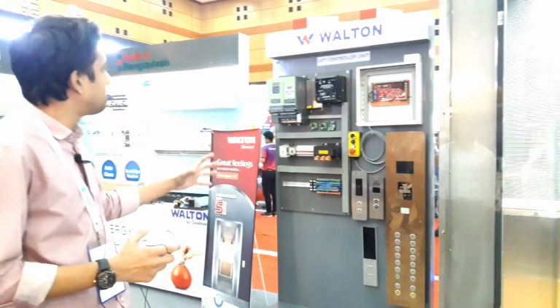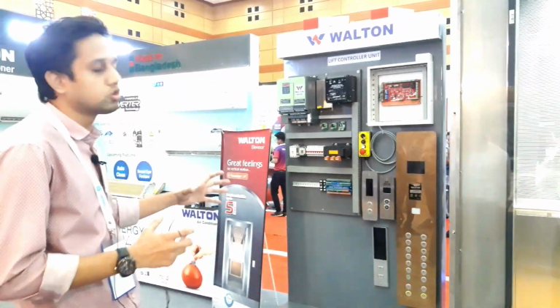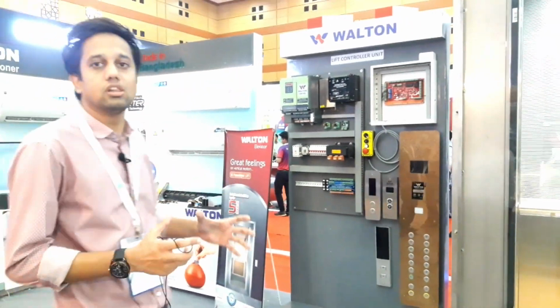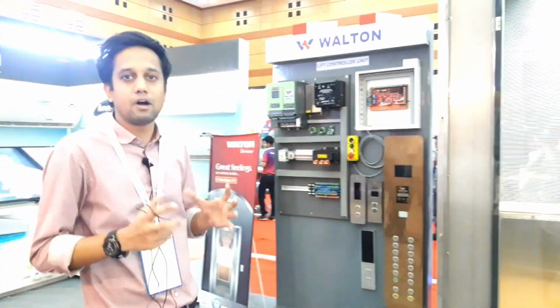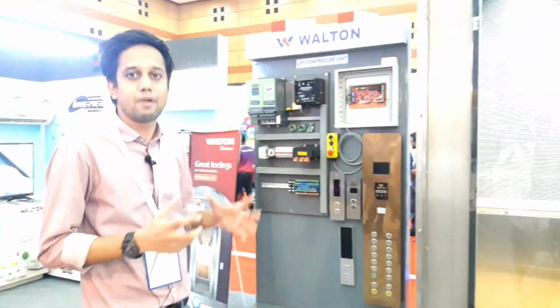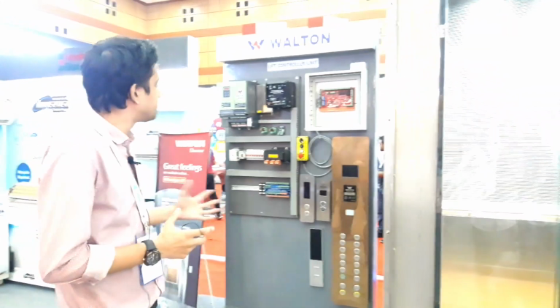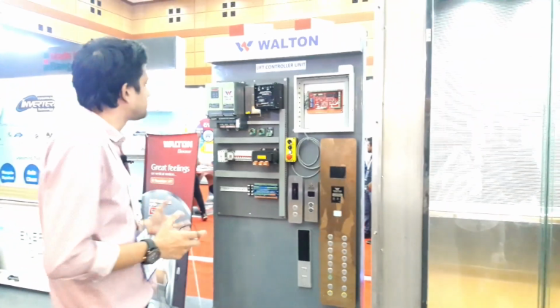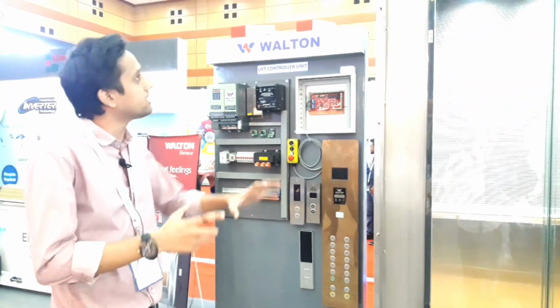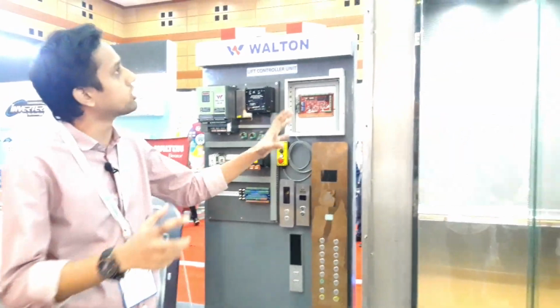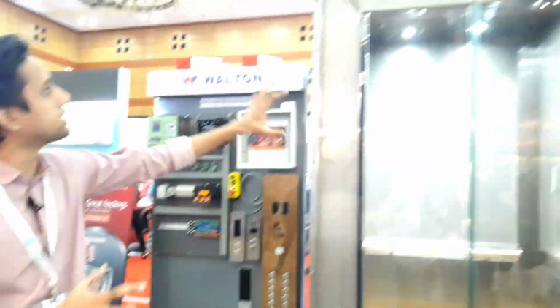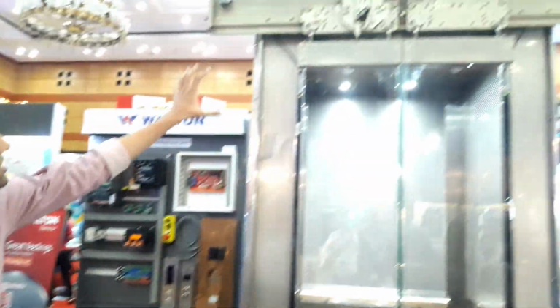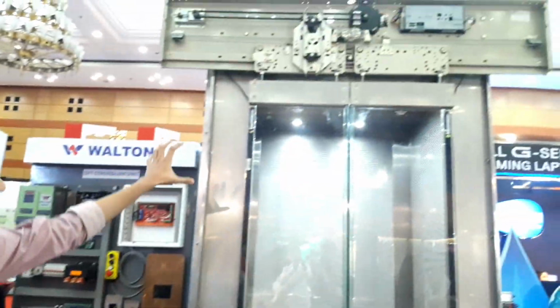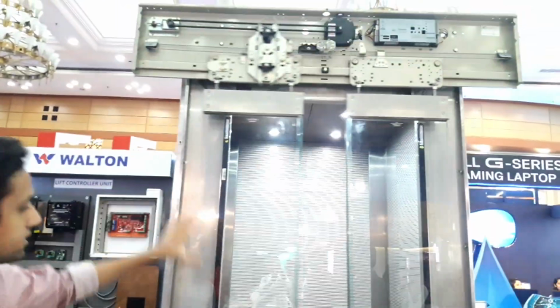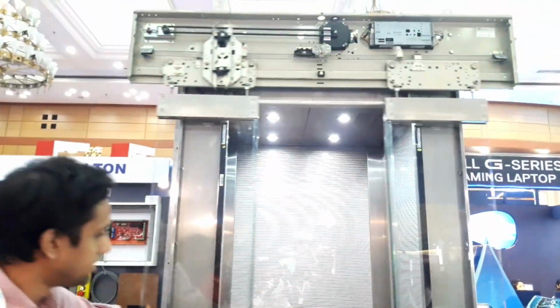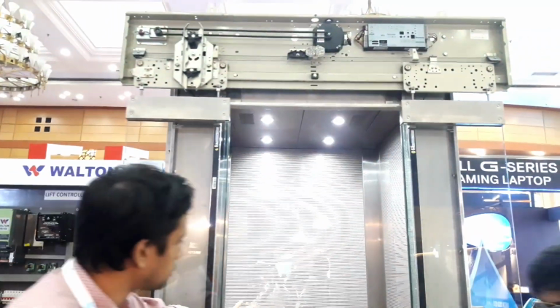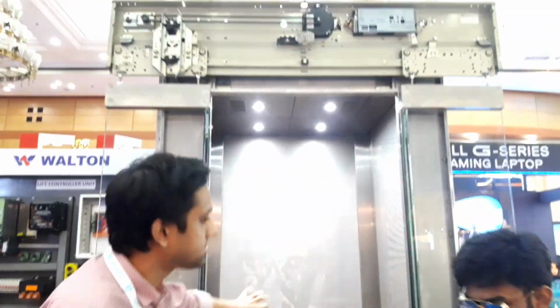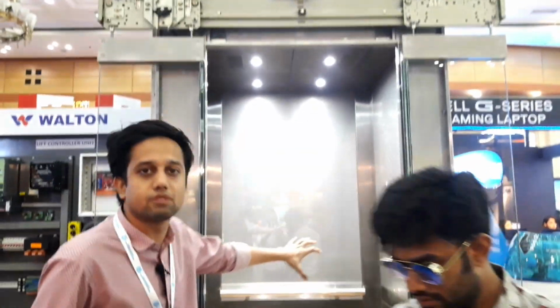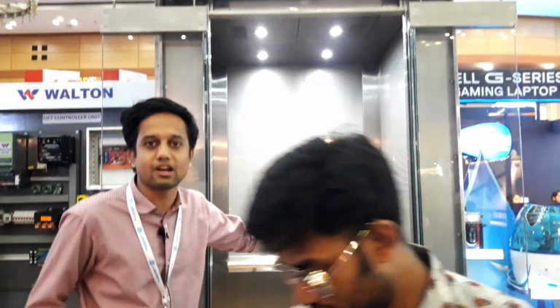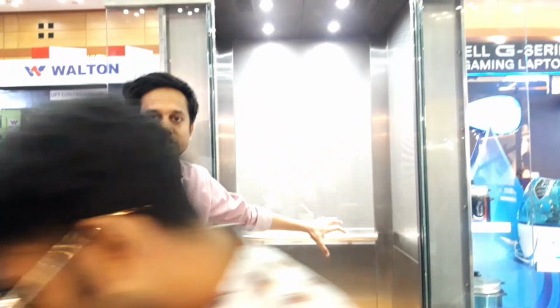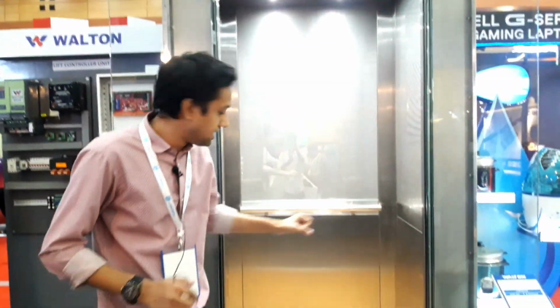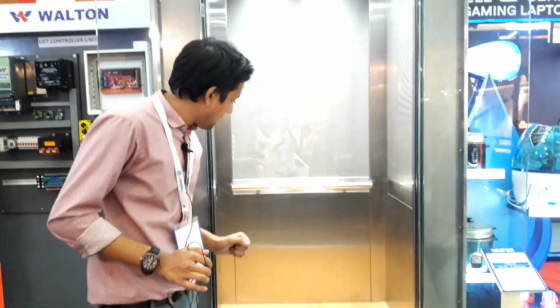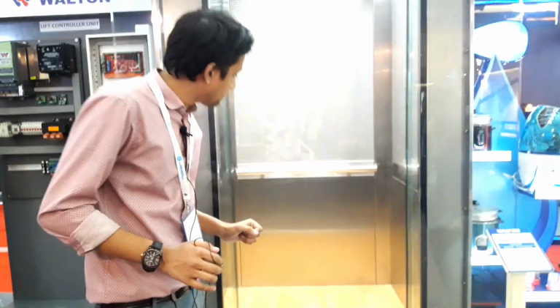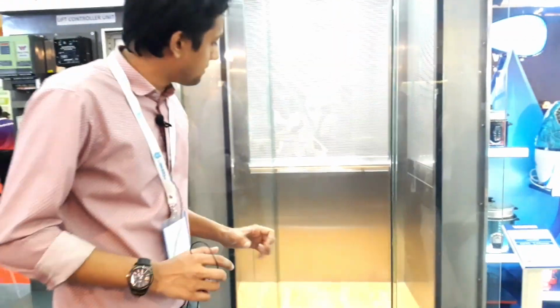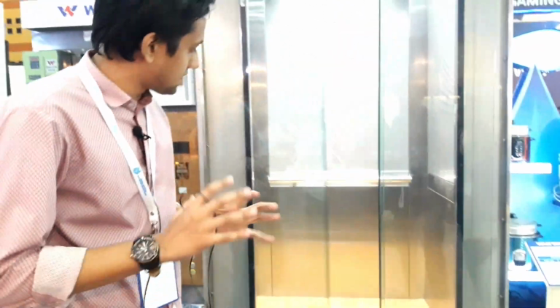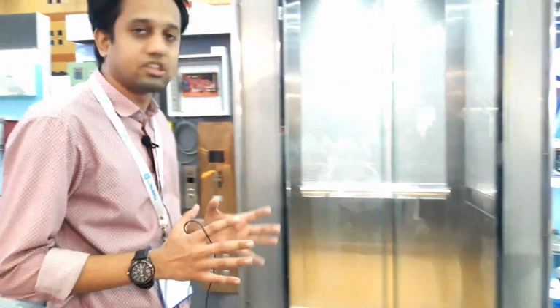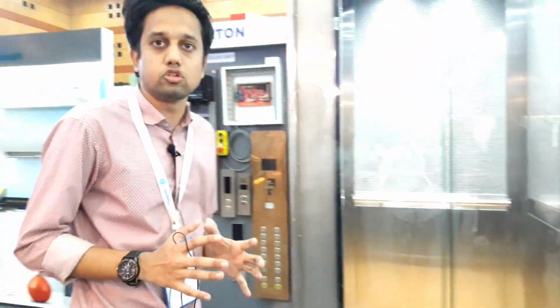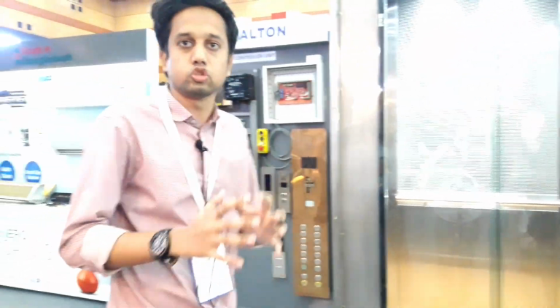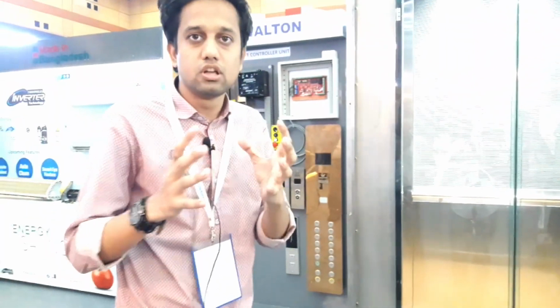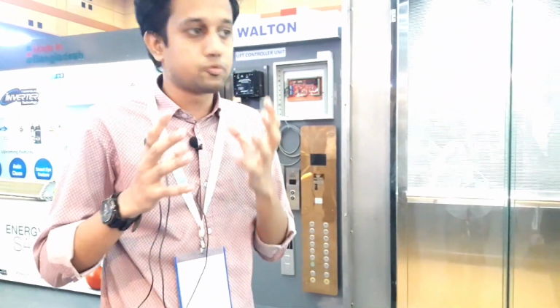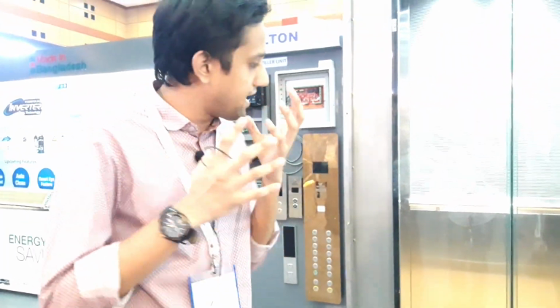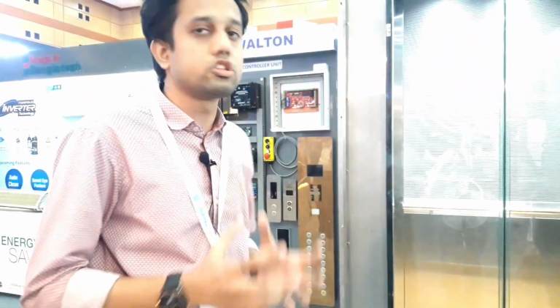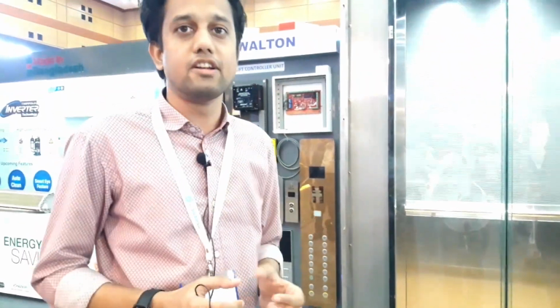We have made the total manufacturing parts. We have made the total door sensor. We have made the total sensor. We have made the customer that is exclusive. This is an exclusive opportunity.